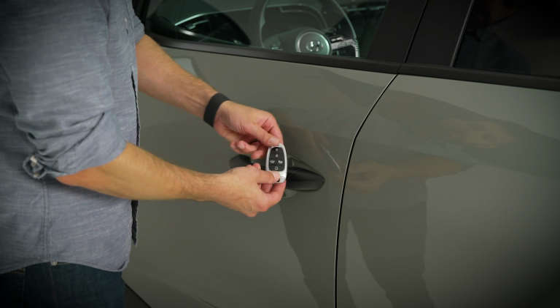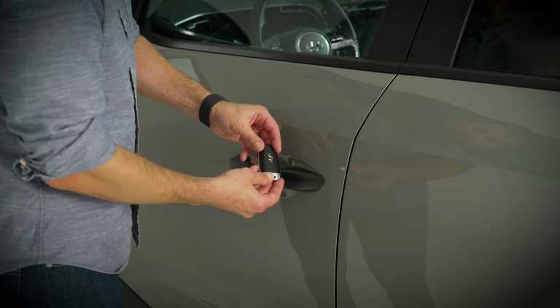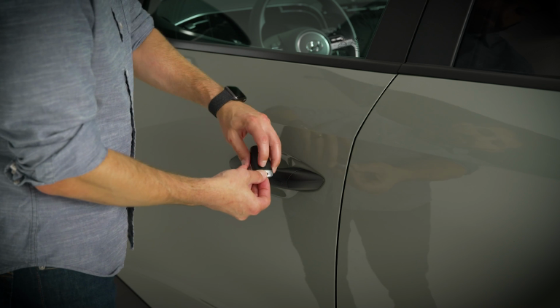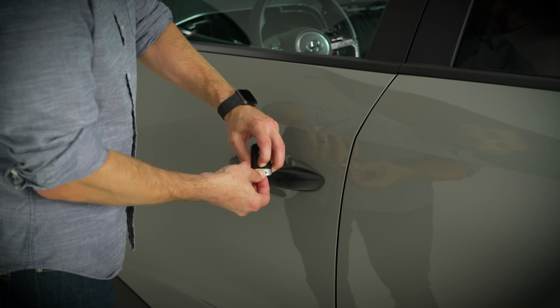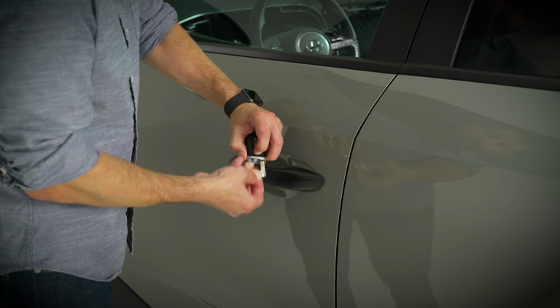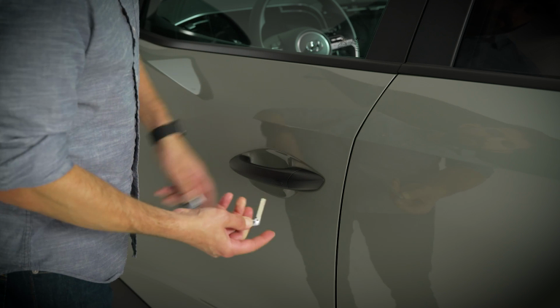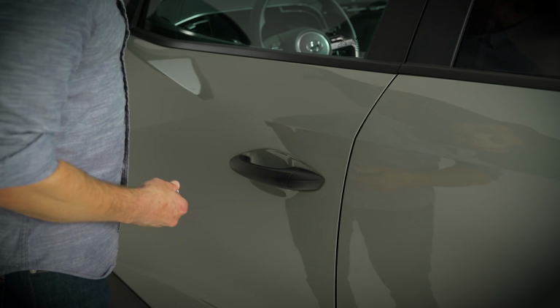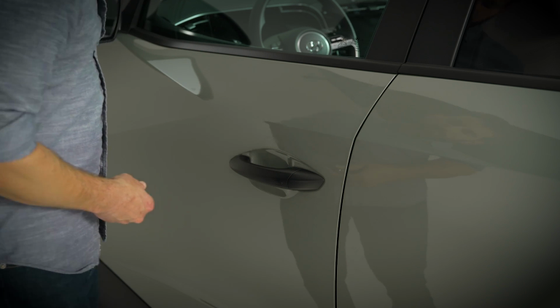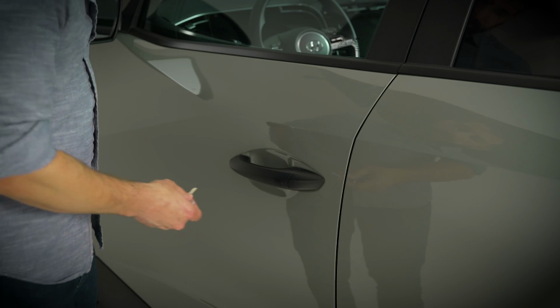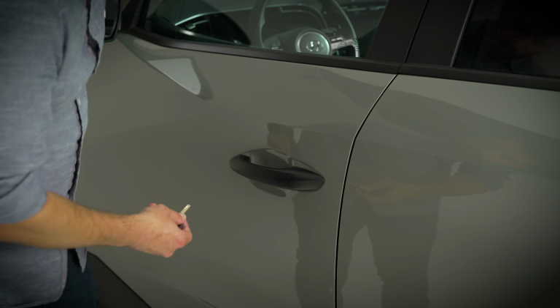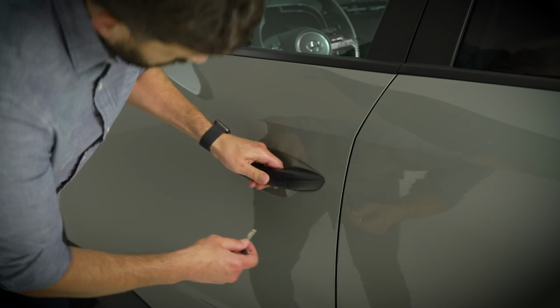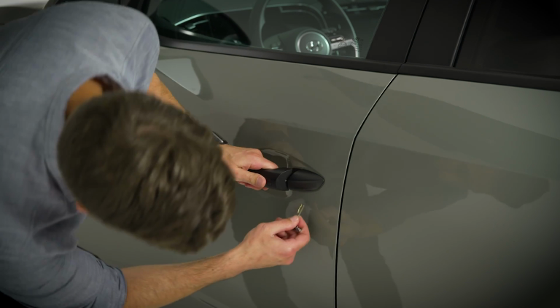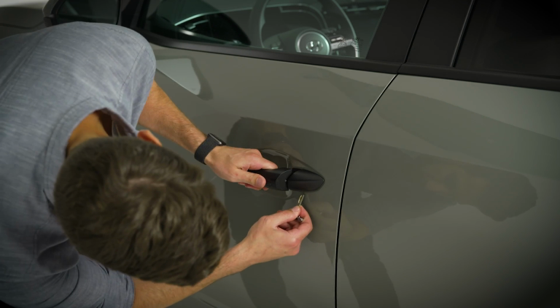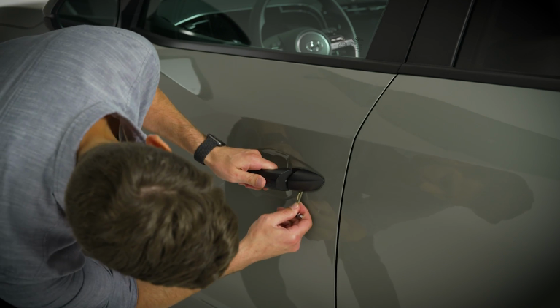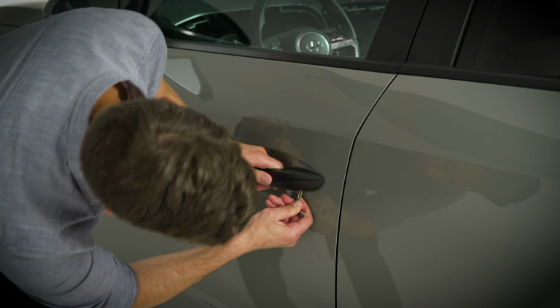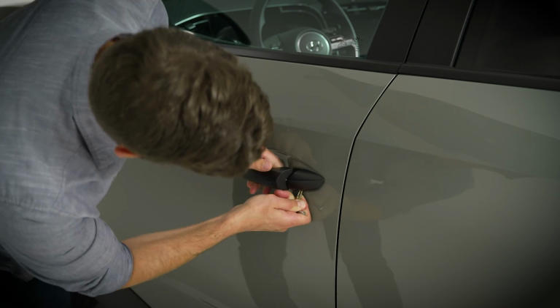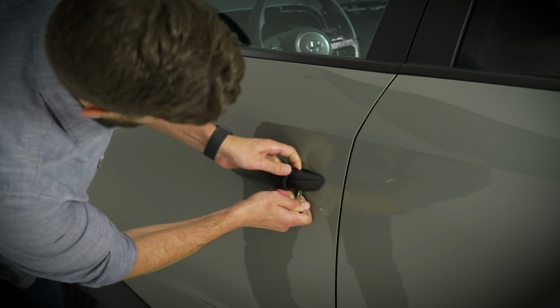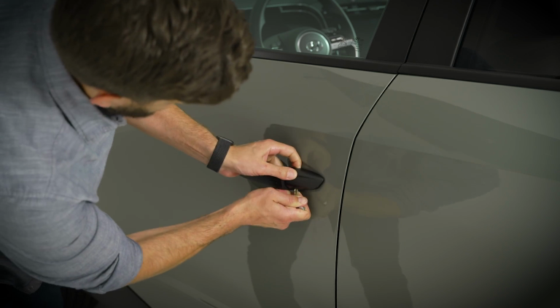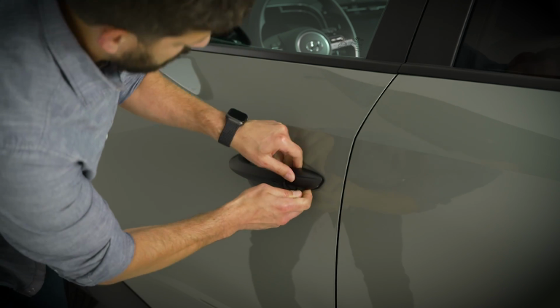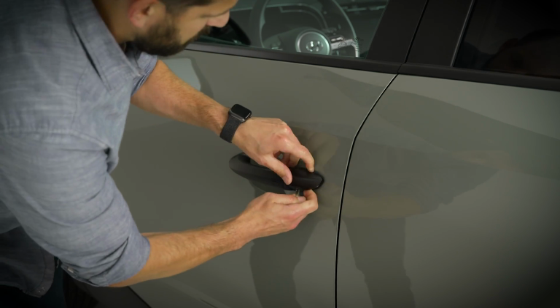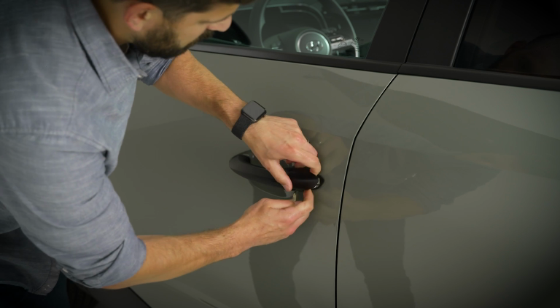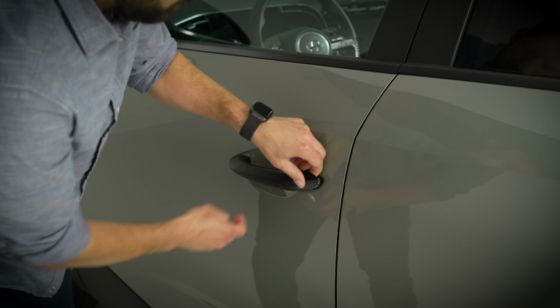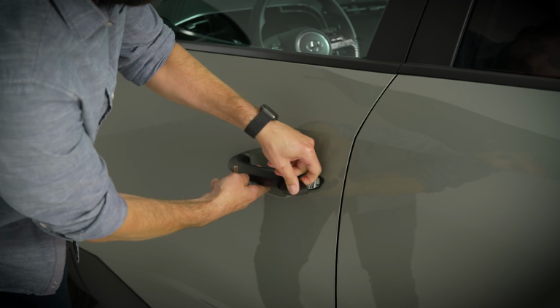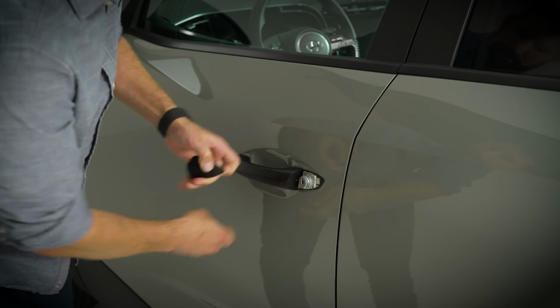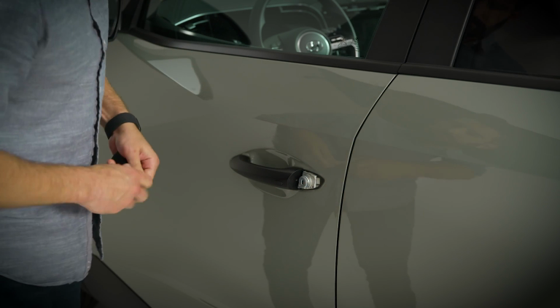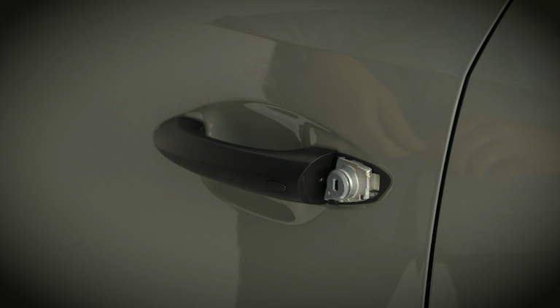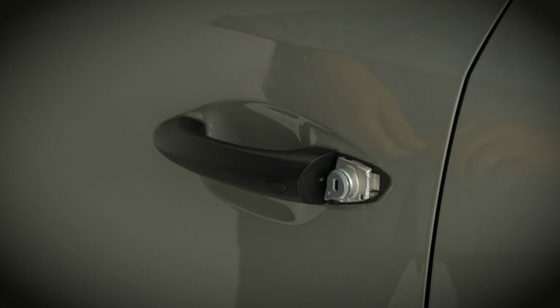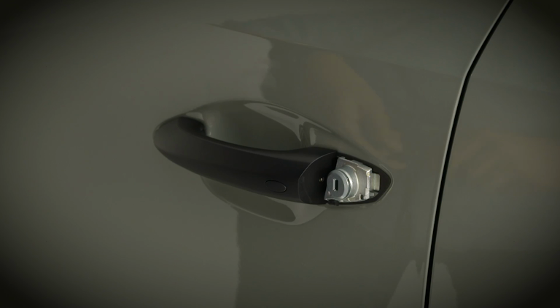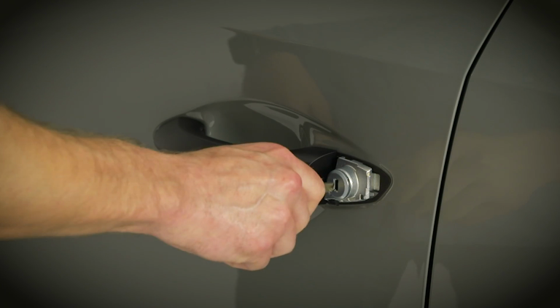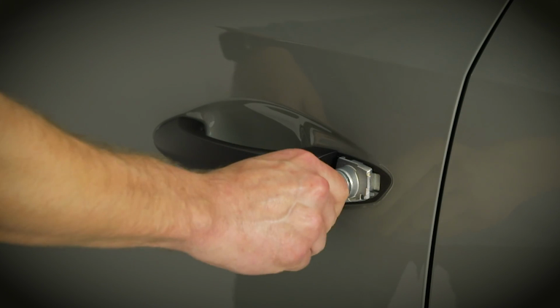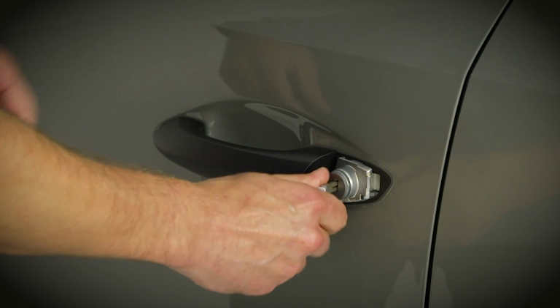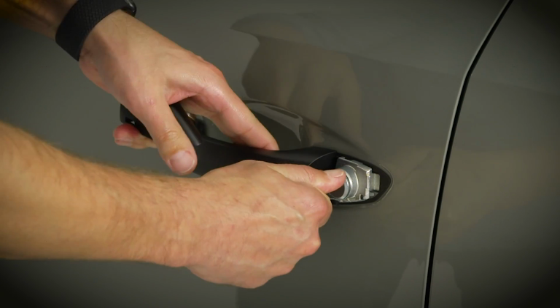To access the mechanical key, press the release button on the bottom of the key fob, then pull out the key. Remove the lock cover on the door handle, insert the mechanical key, and rotate it to unlock the door.